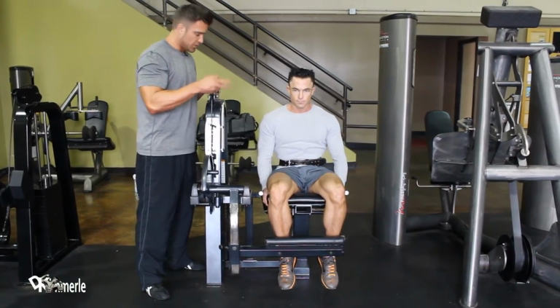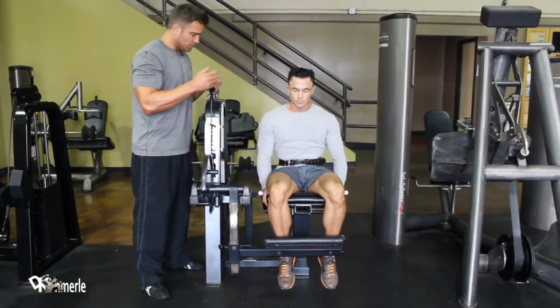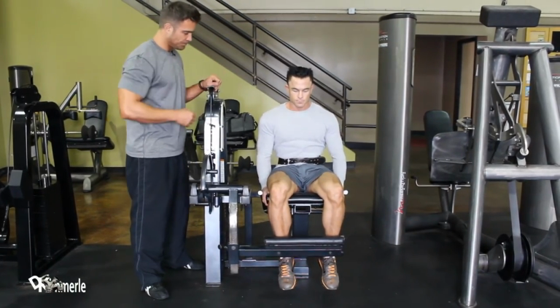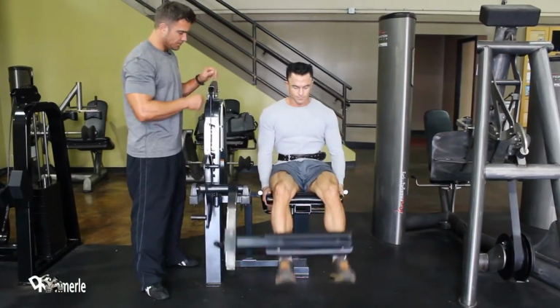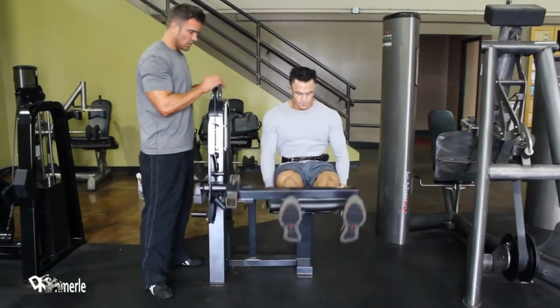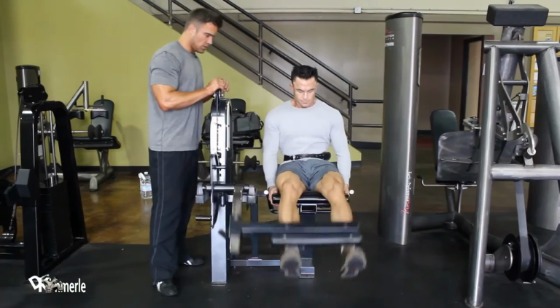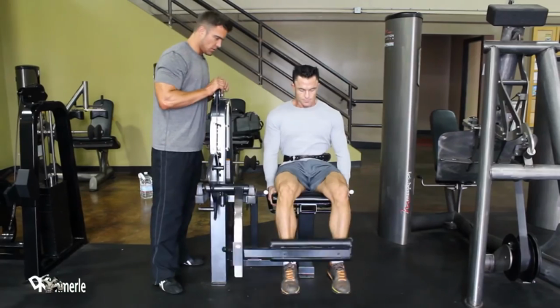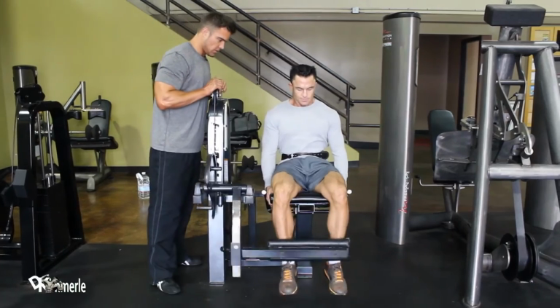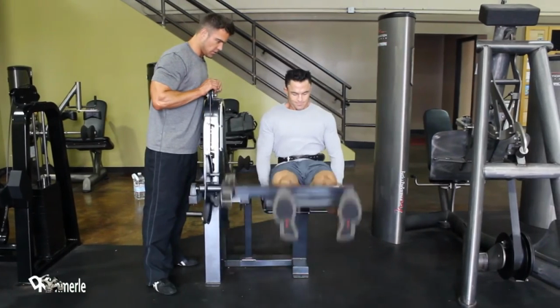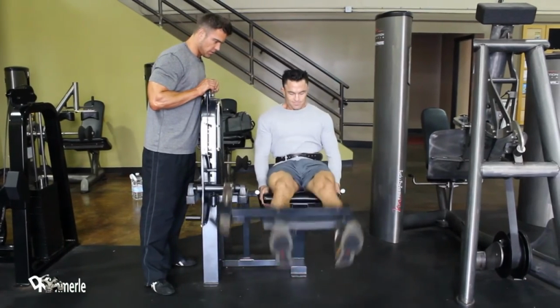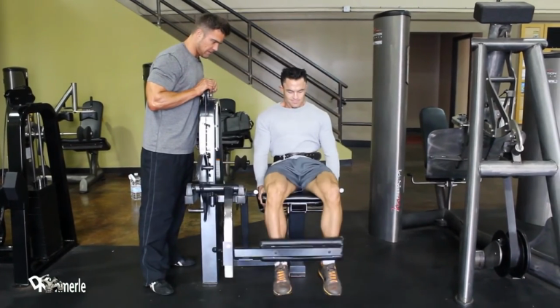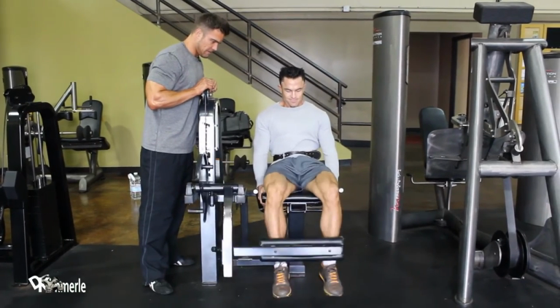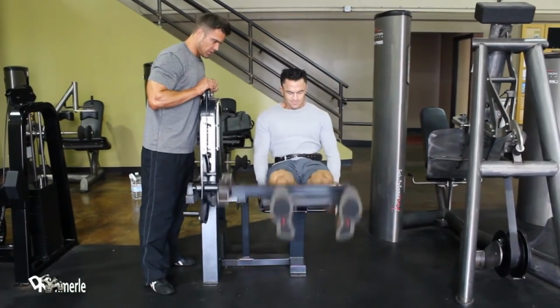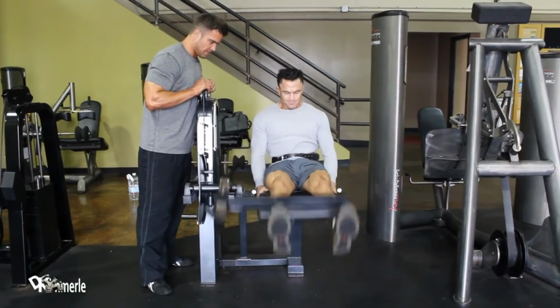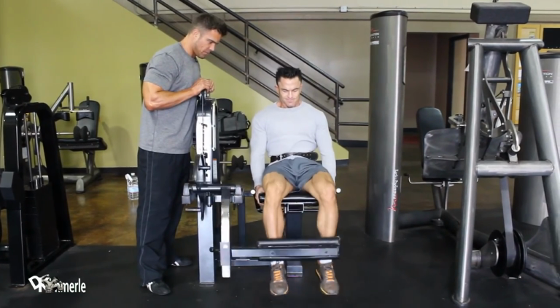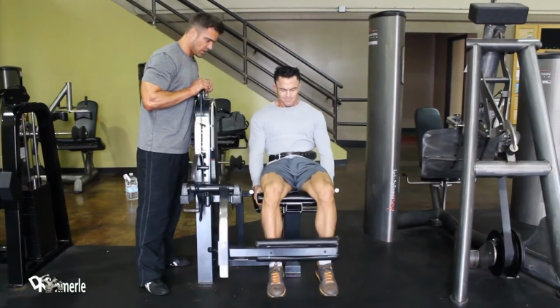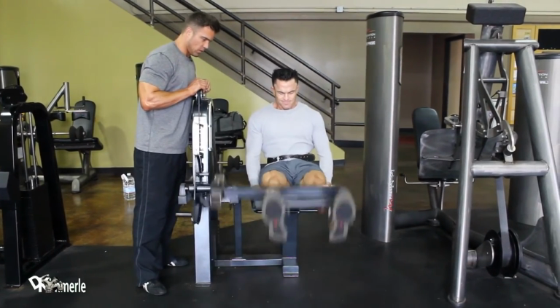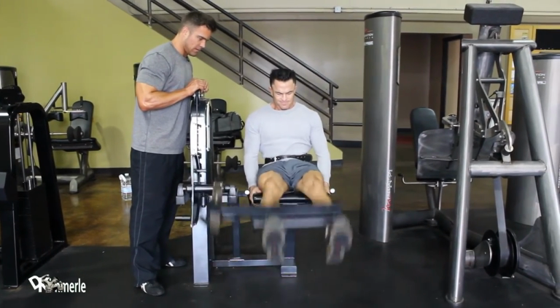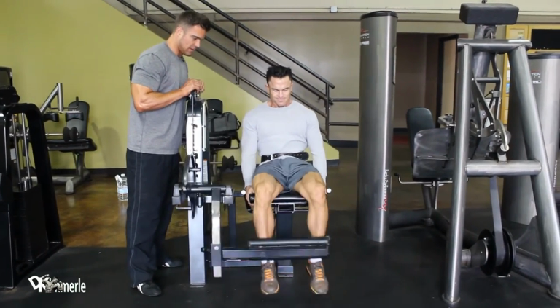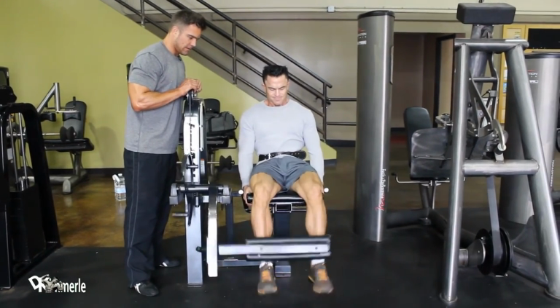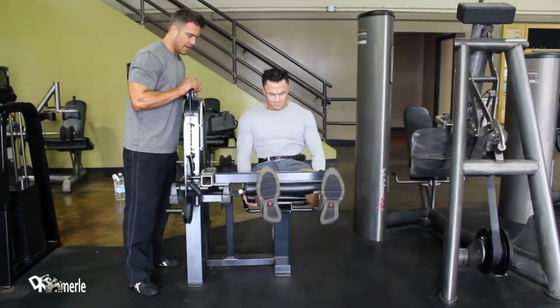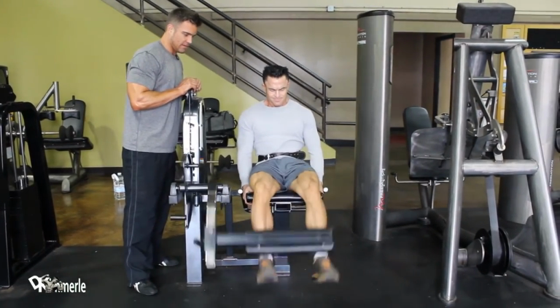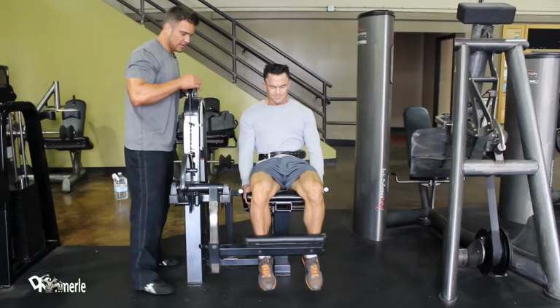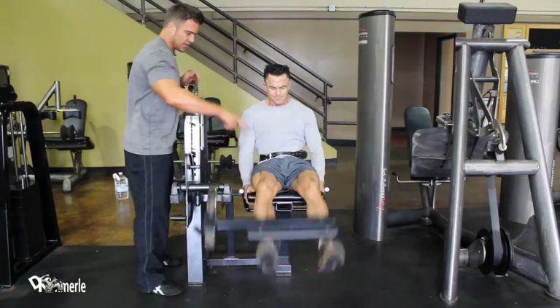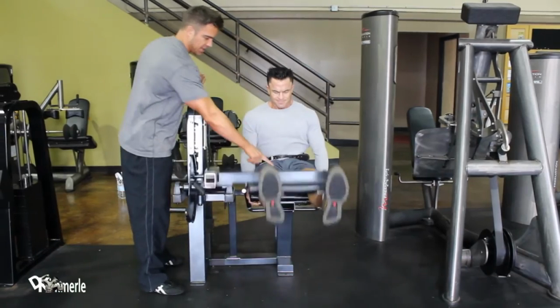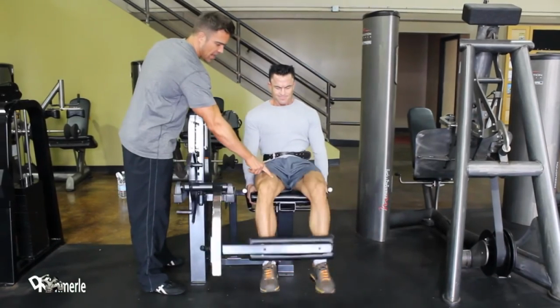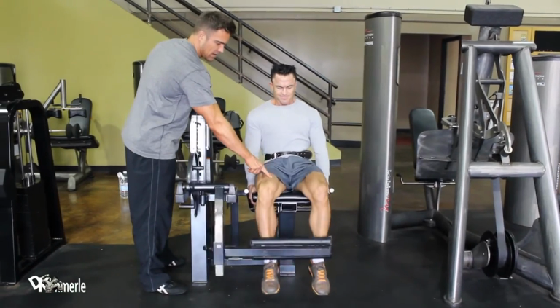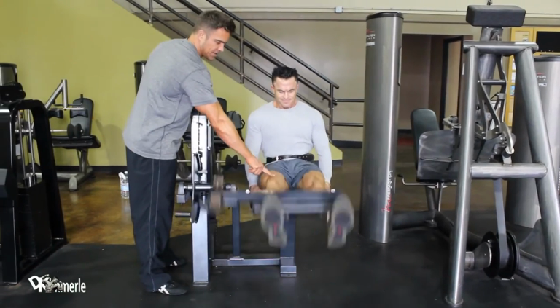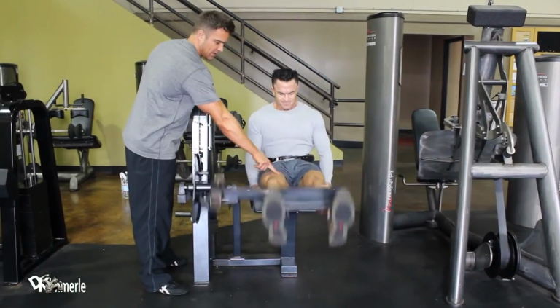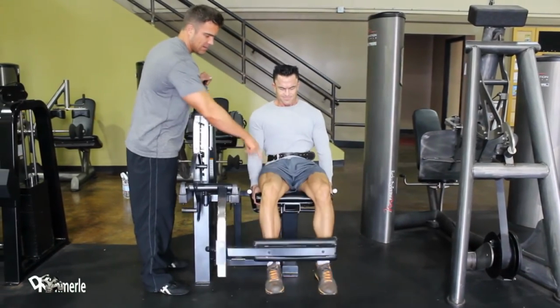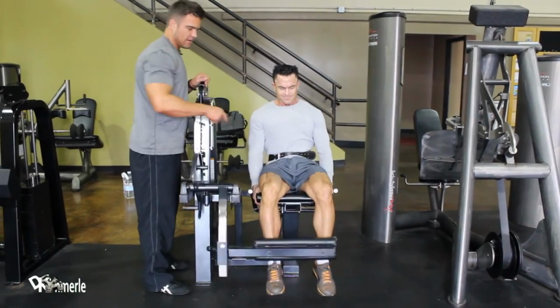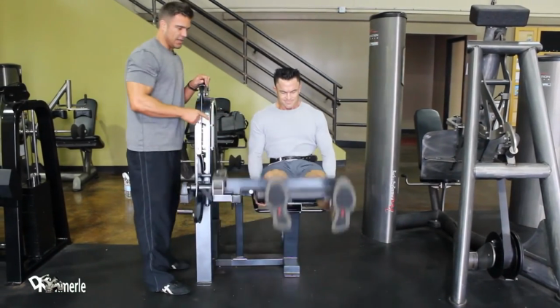Let's go. One, two, three, four, five, six — right here — seven, eight.